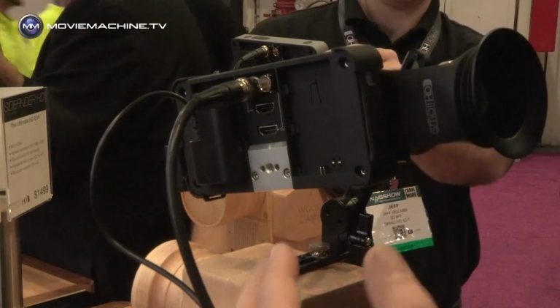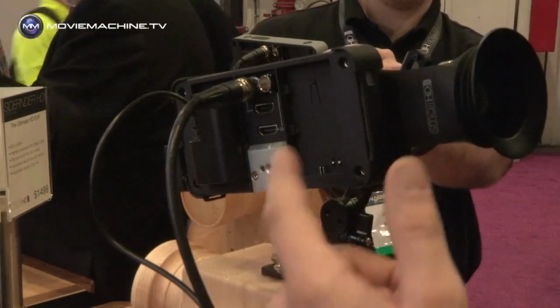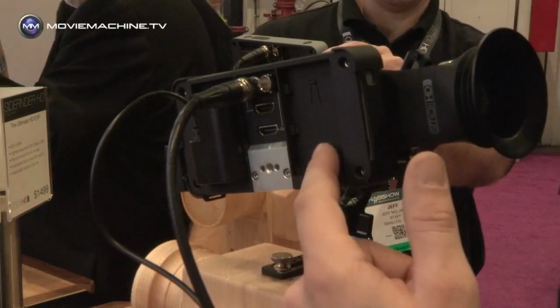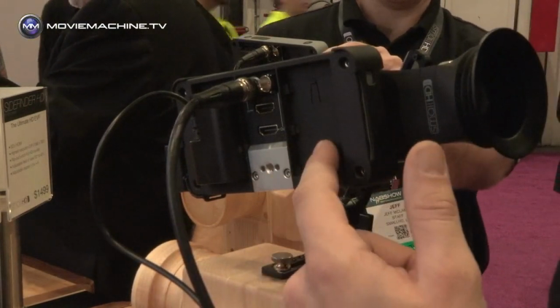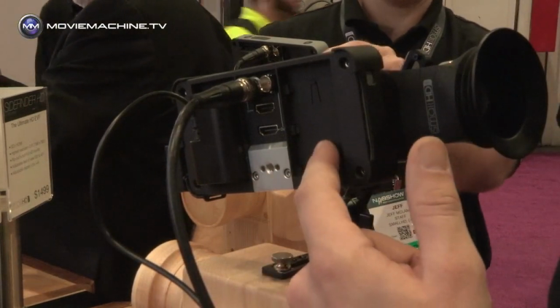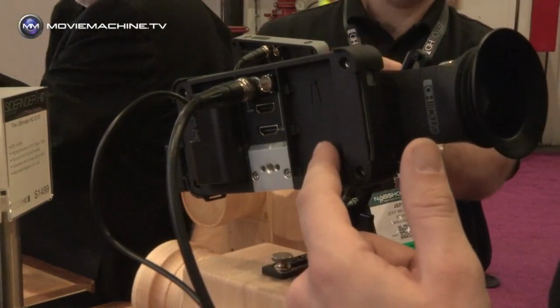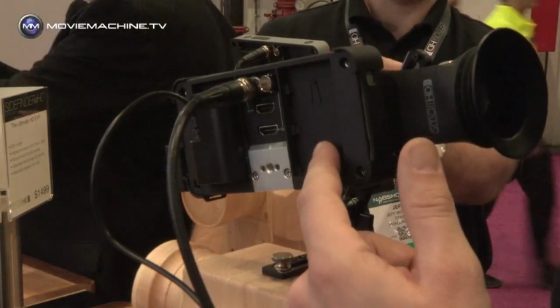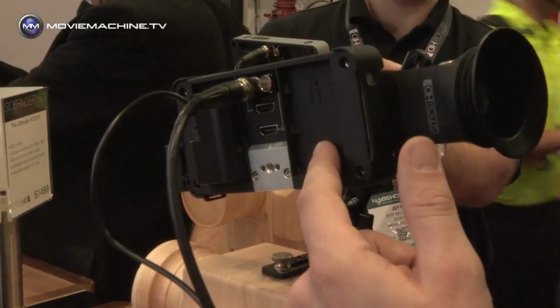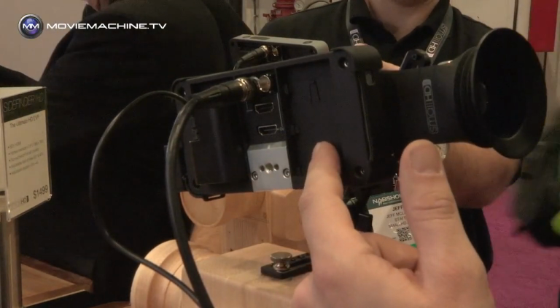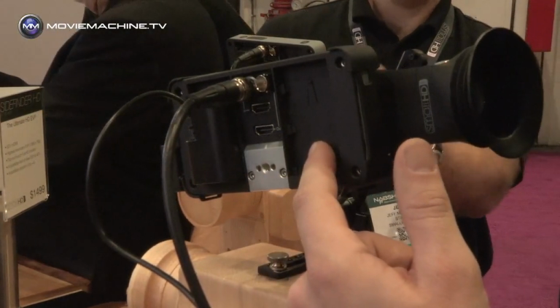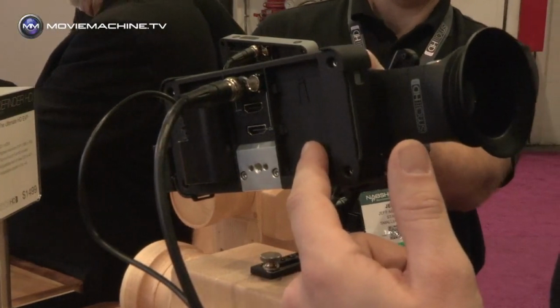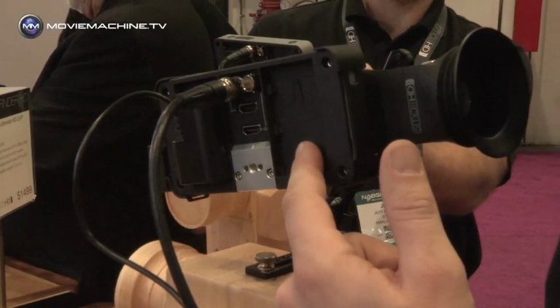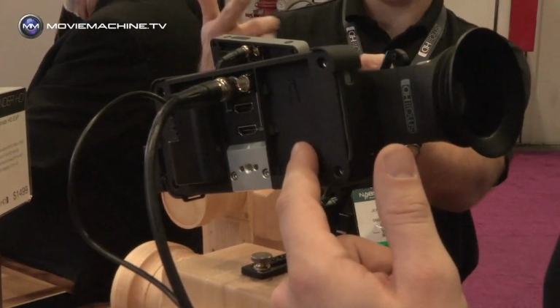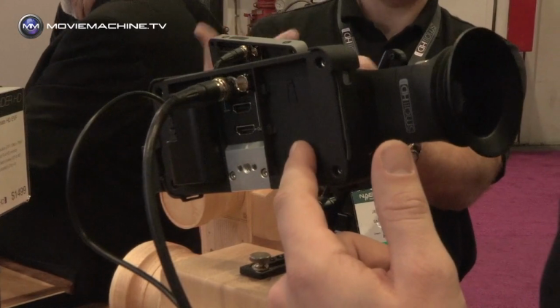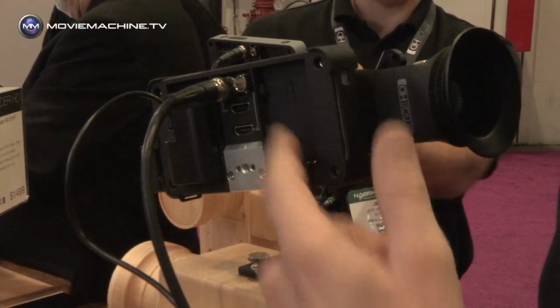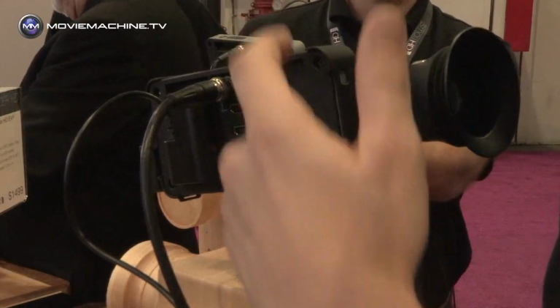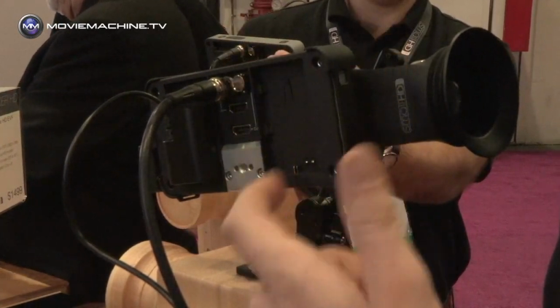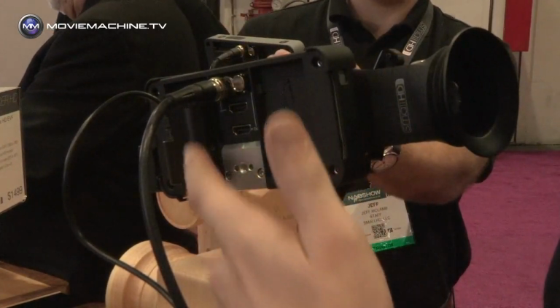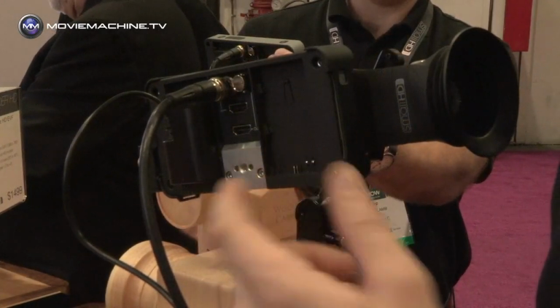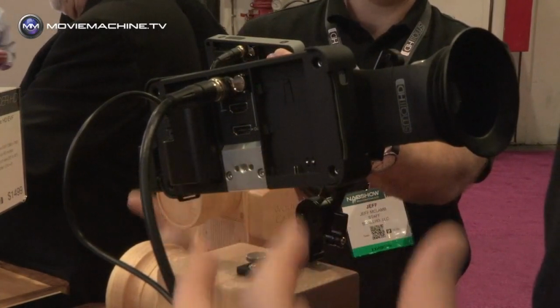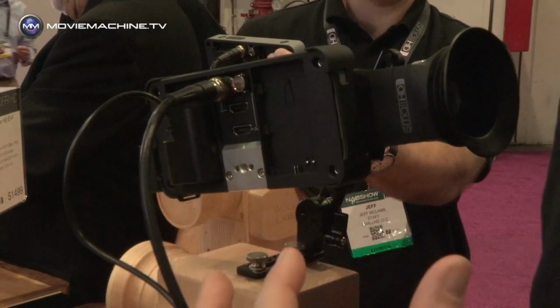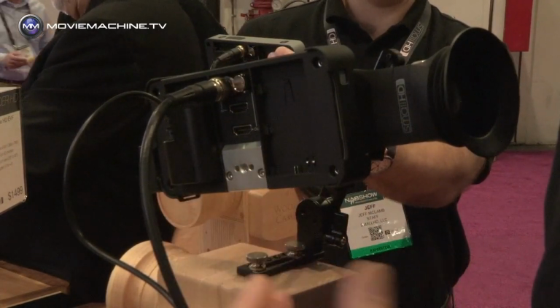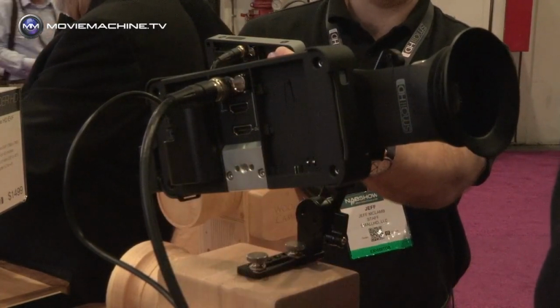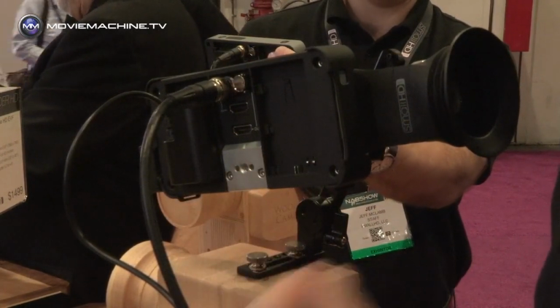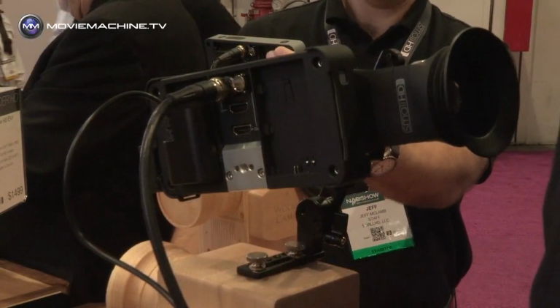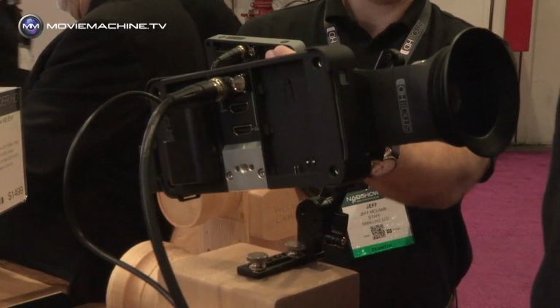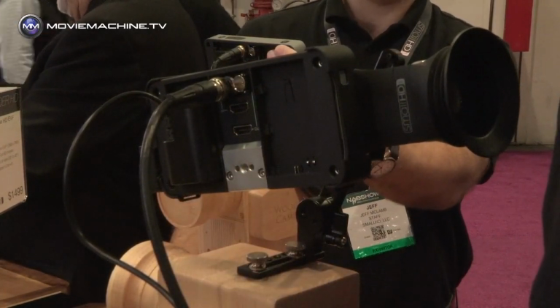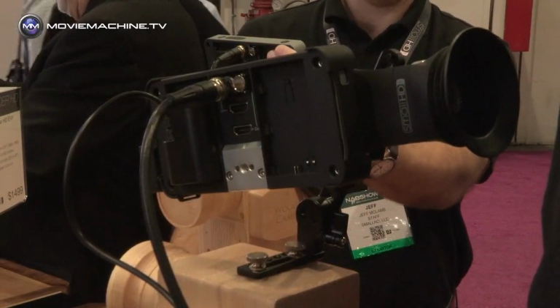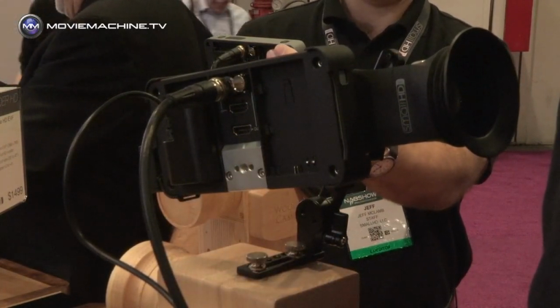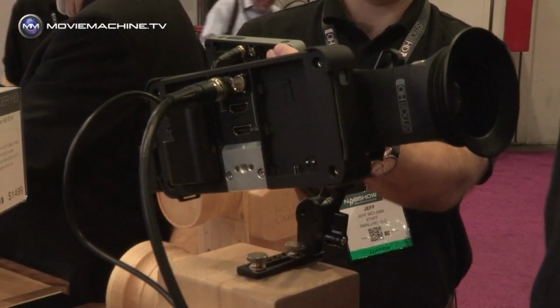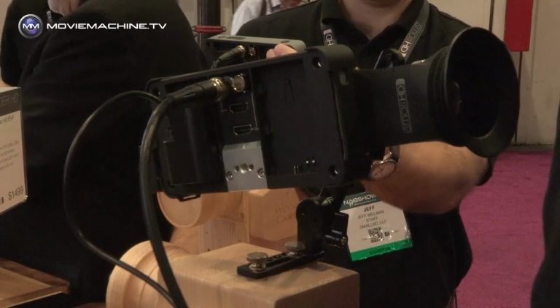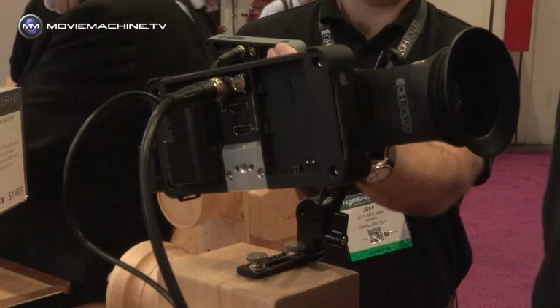One battery will drive the monitor for over two hours, and it drains one battery at a time if you choose to use two, so you can do hot swapping so that the monitor never has to power off.